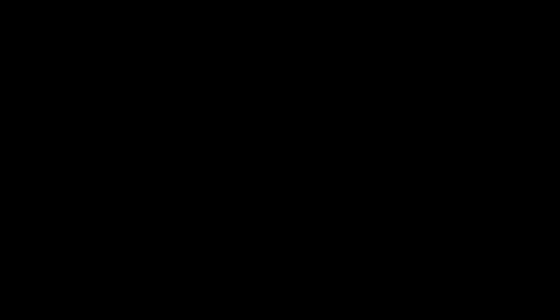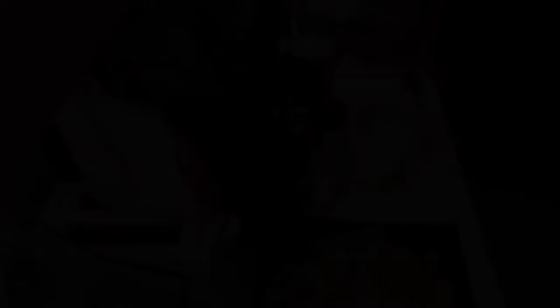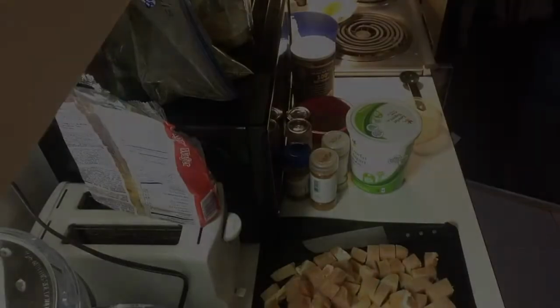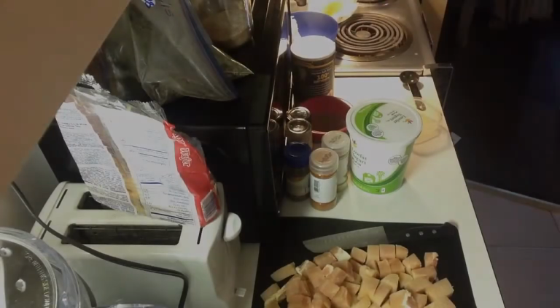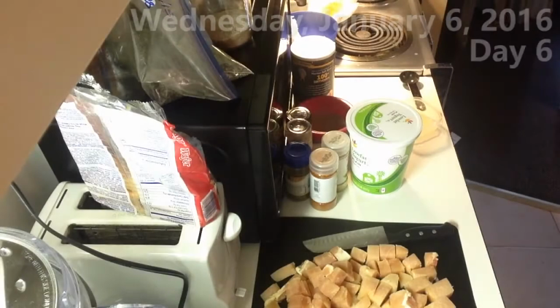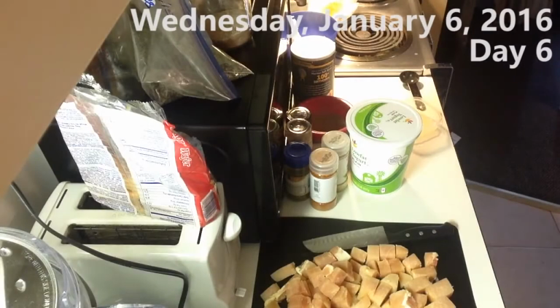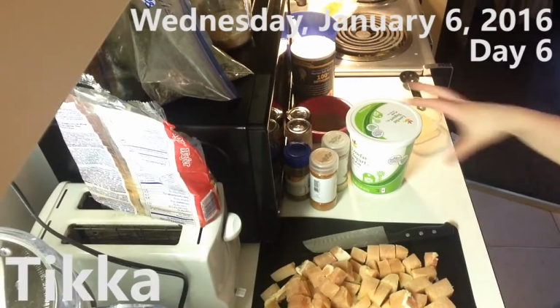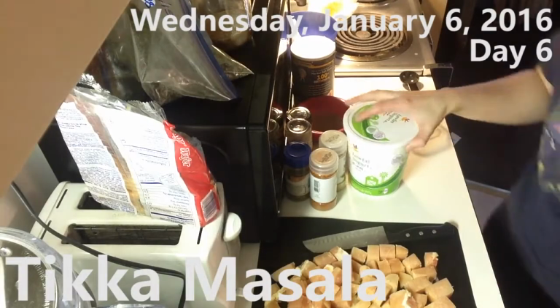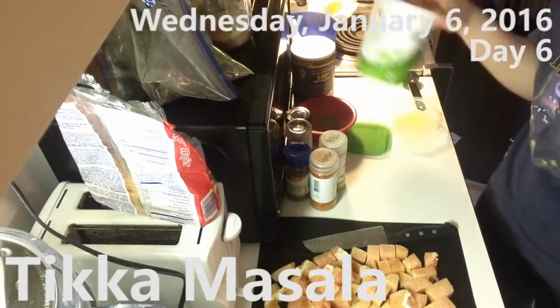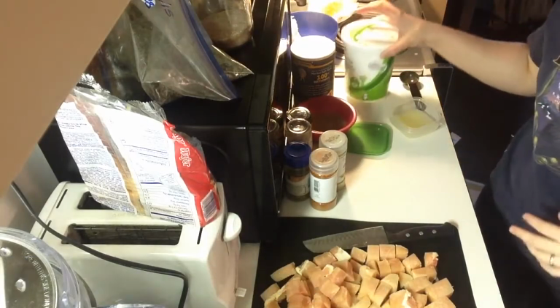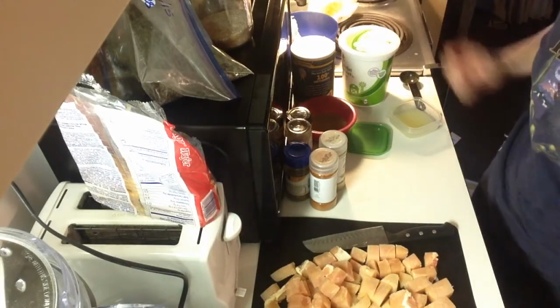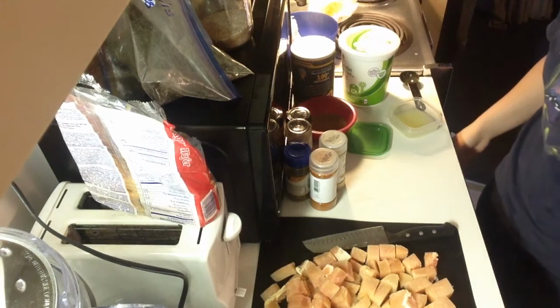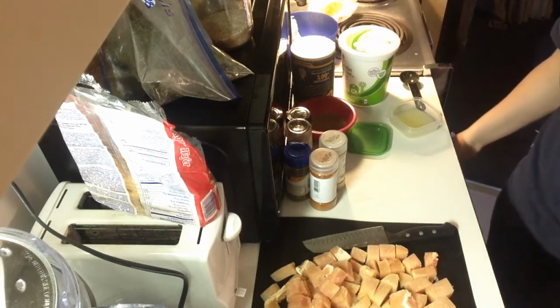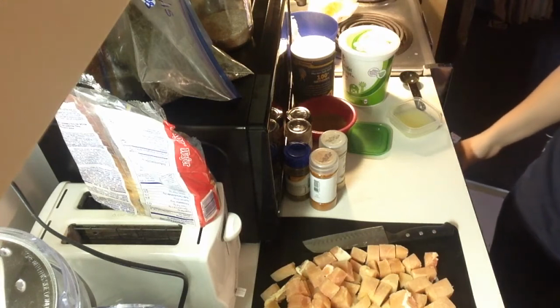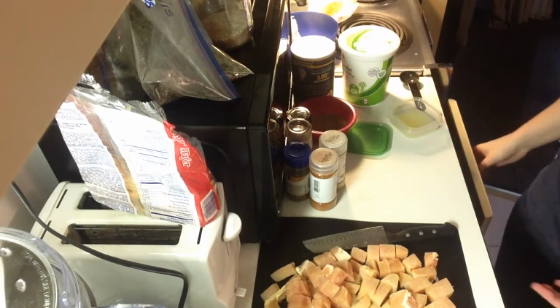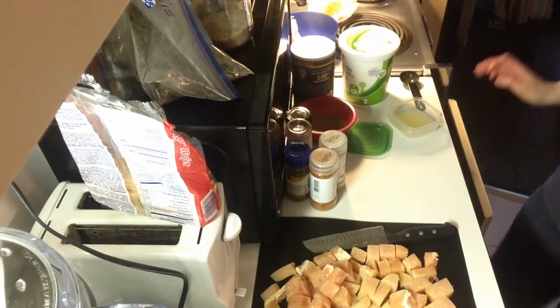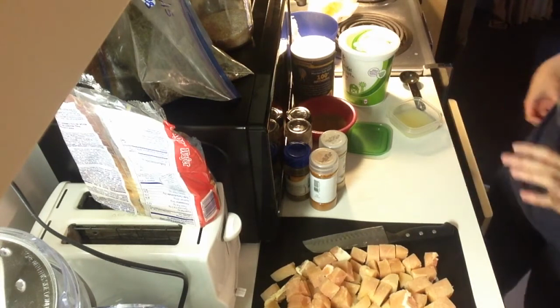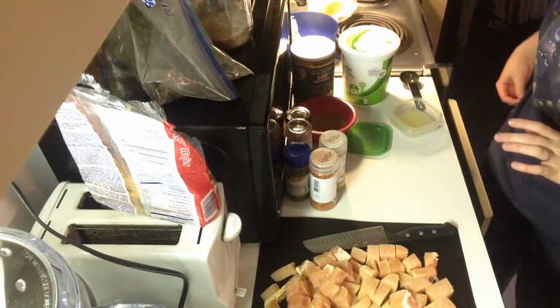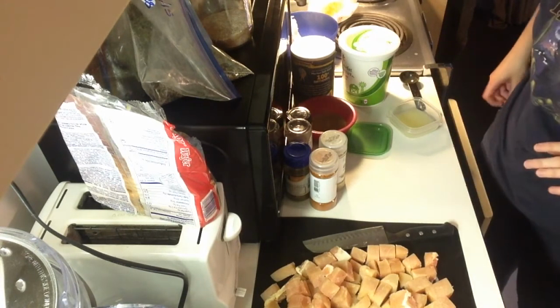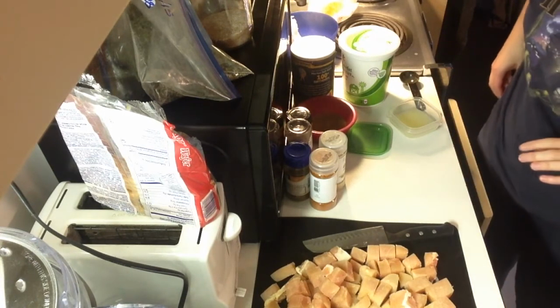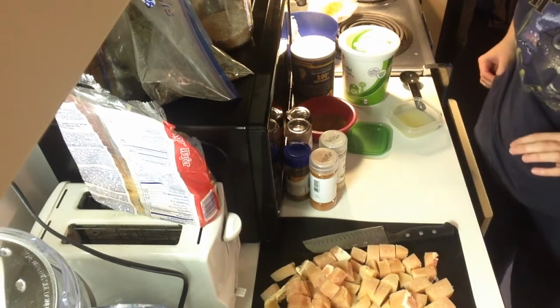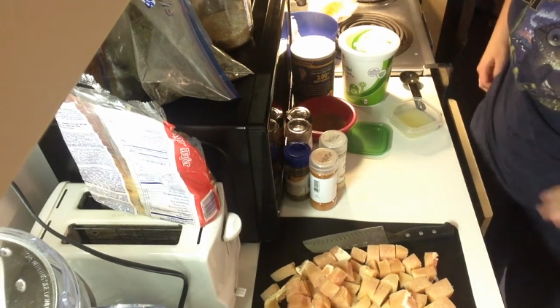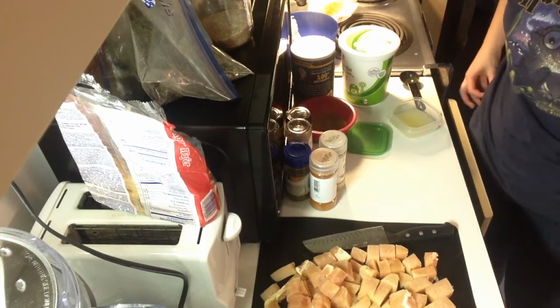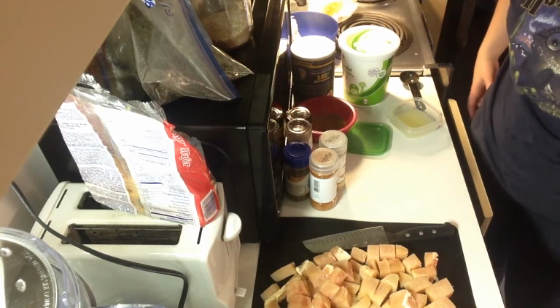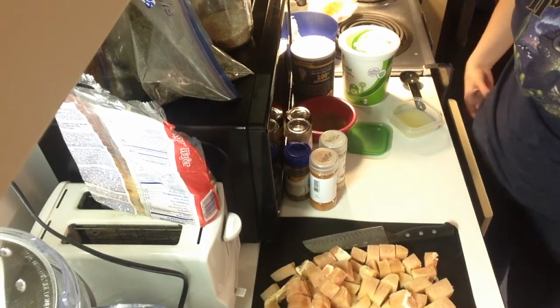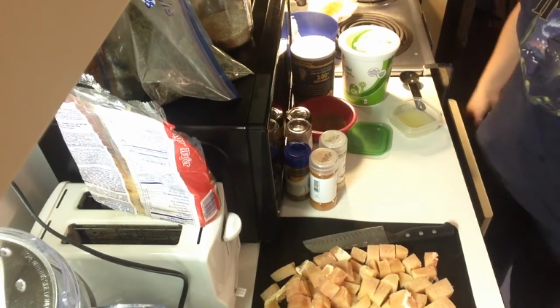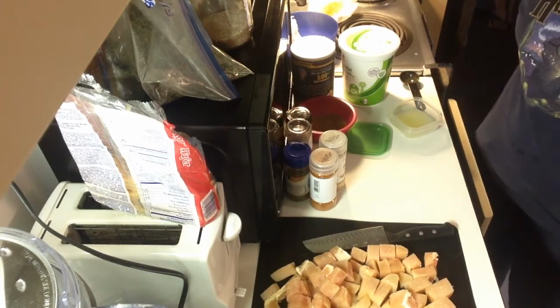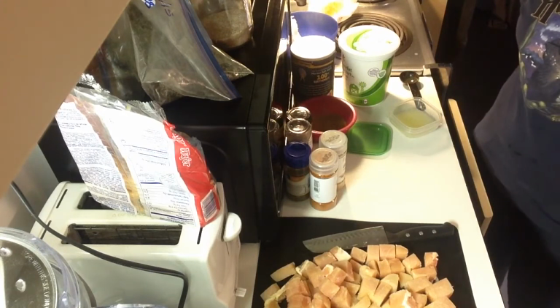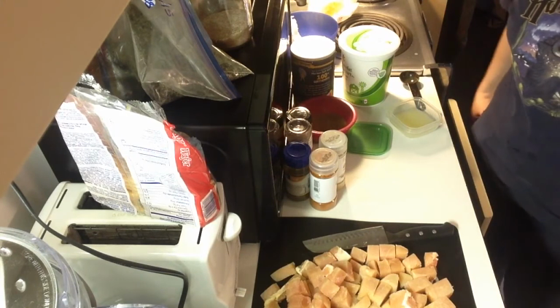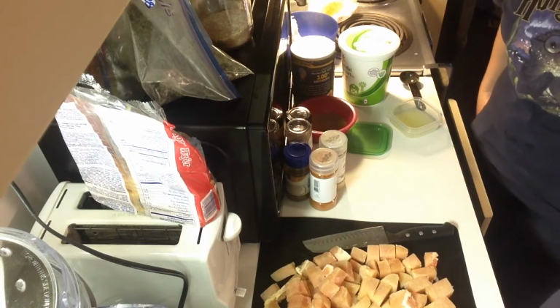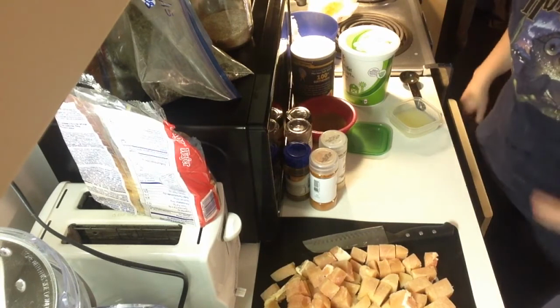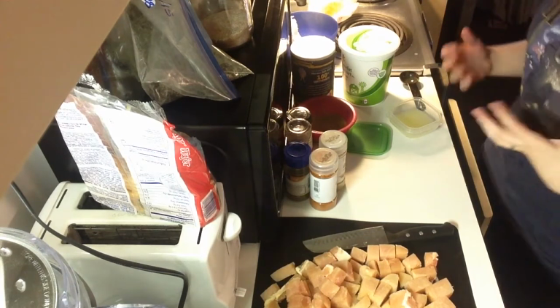I'm going to show you how we make tikka masala. It's Cruss's and my favorite meal pretty much, and we both really love it. I think it's actually in both of our top three favorite foods of all time.